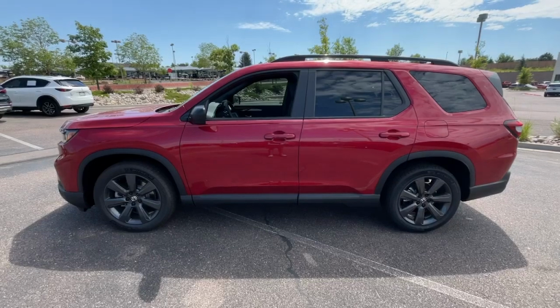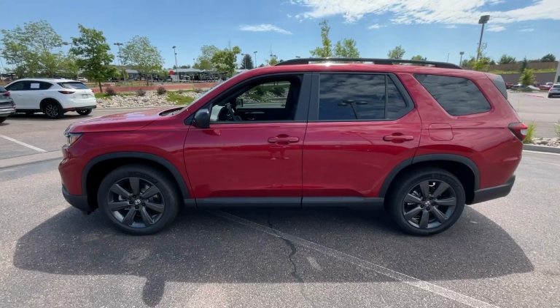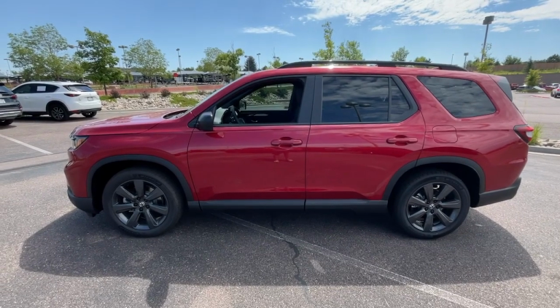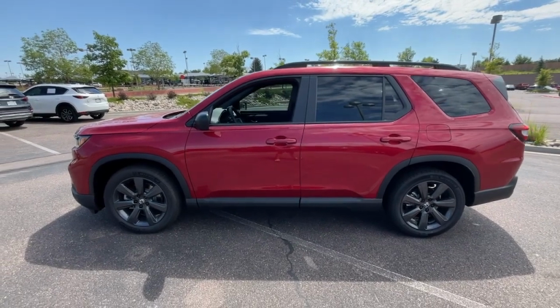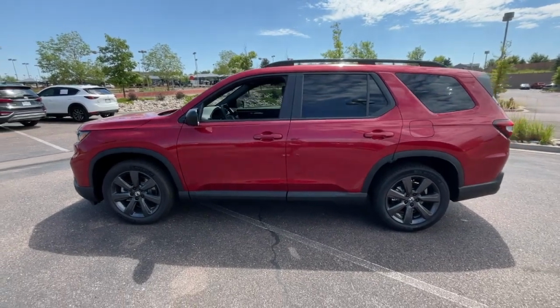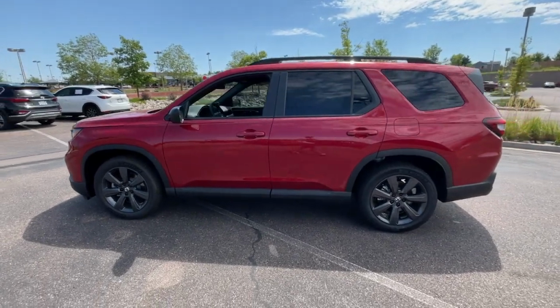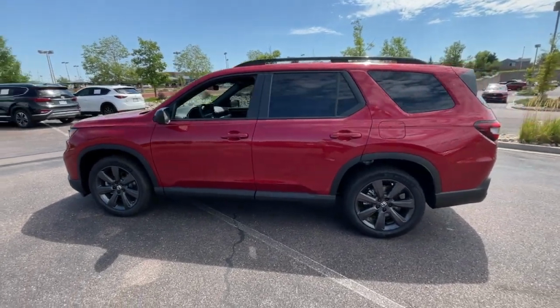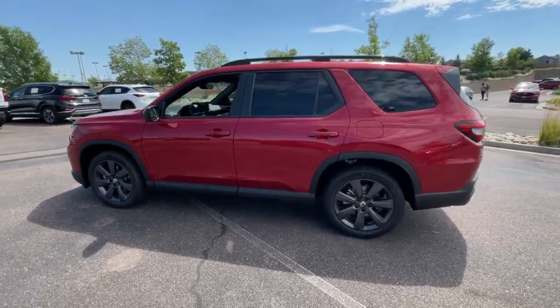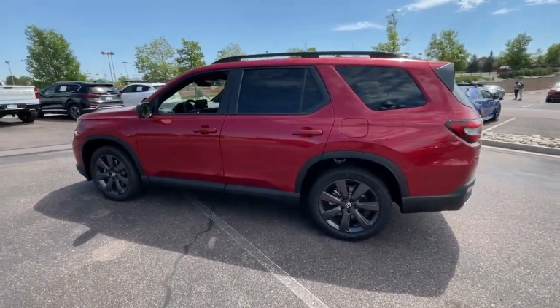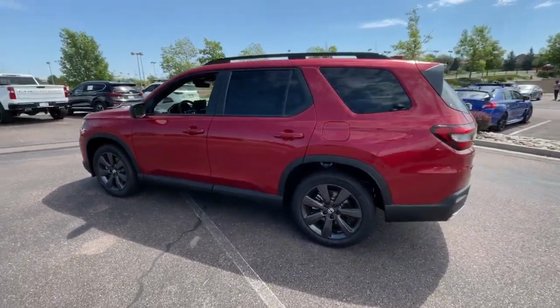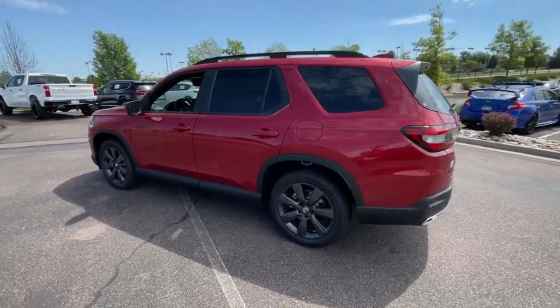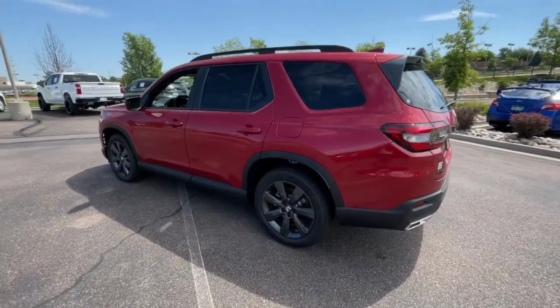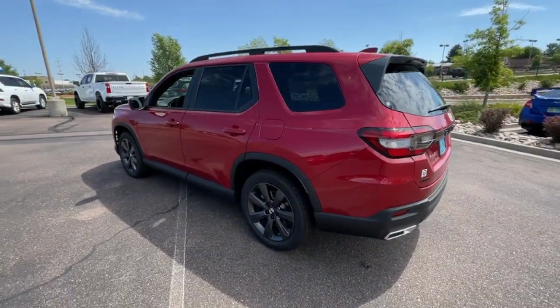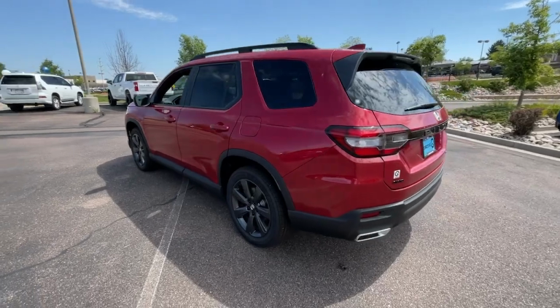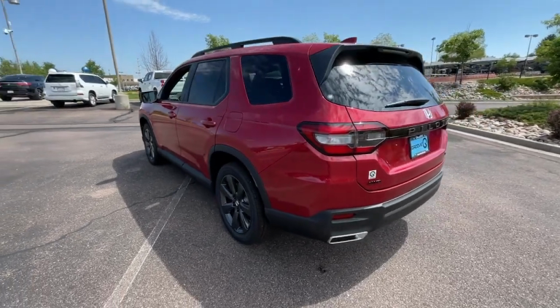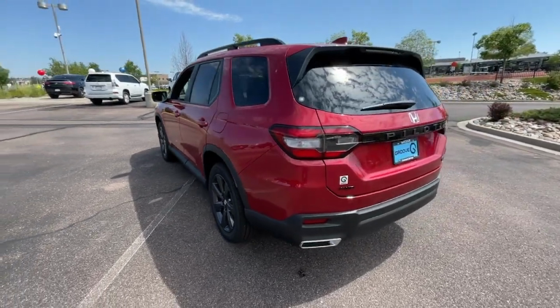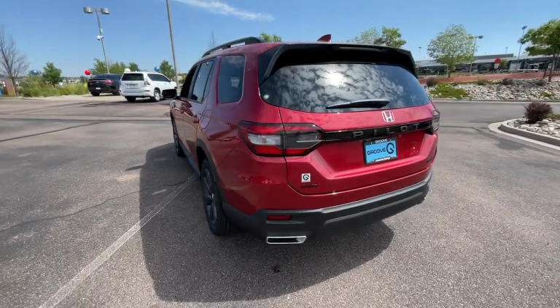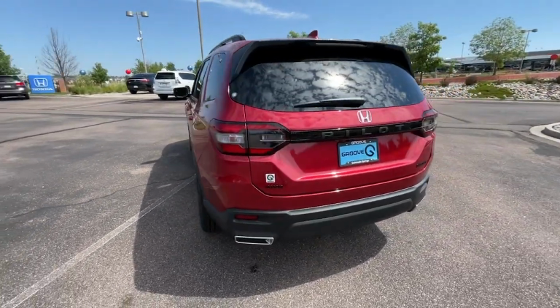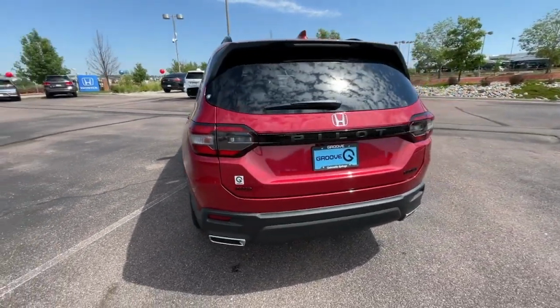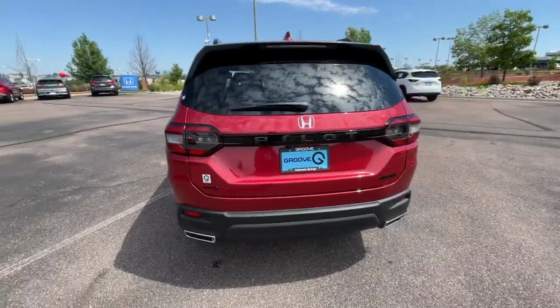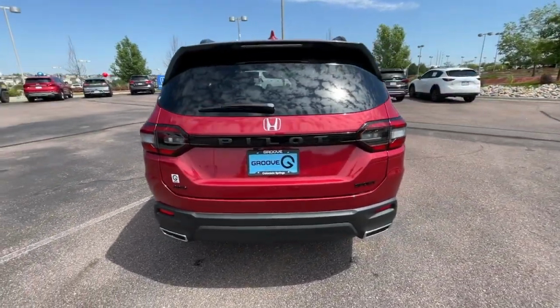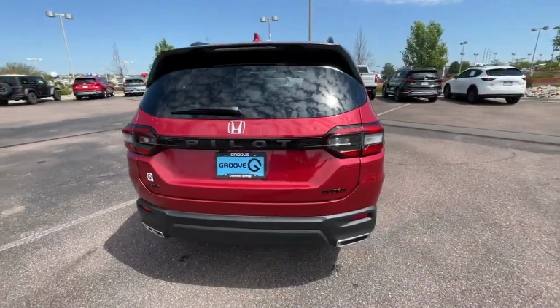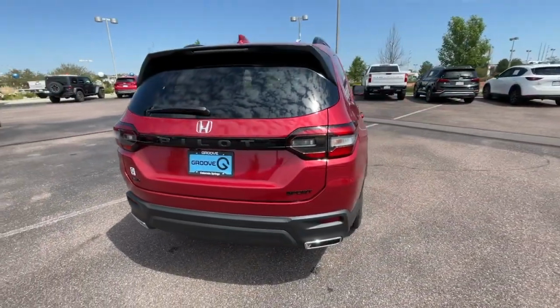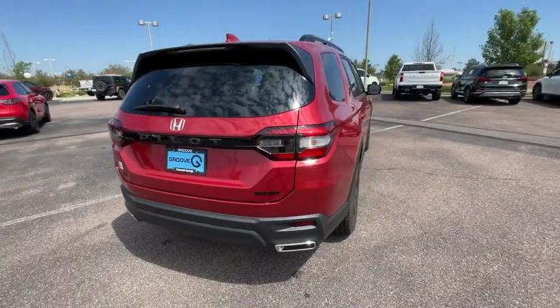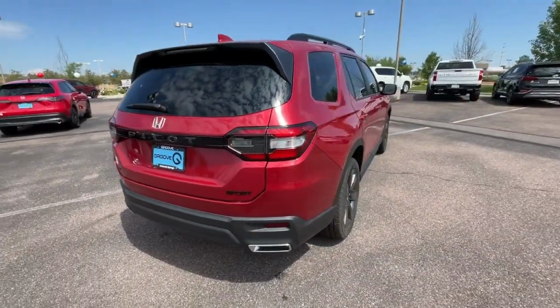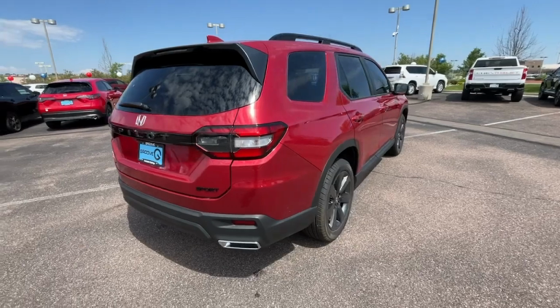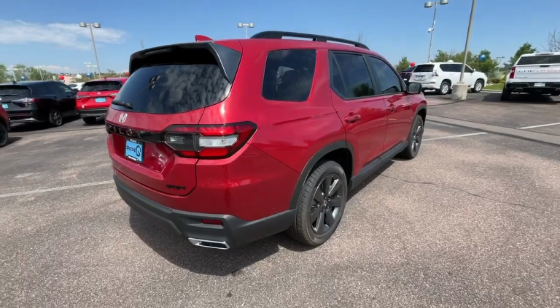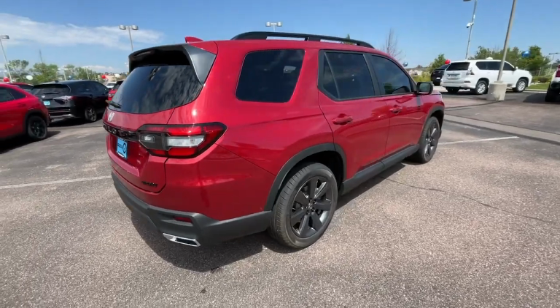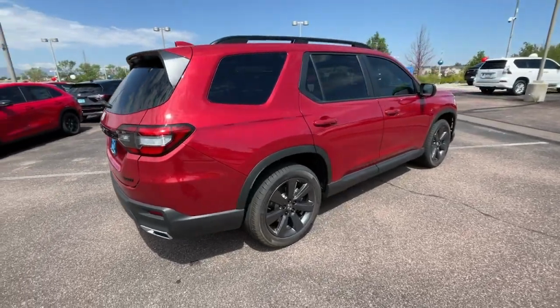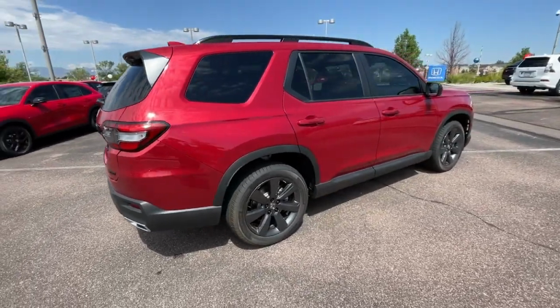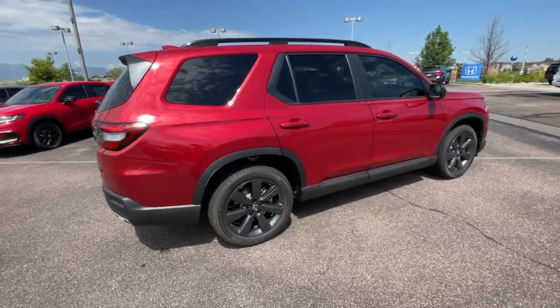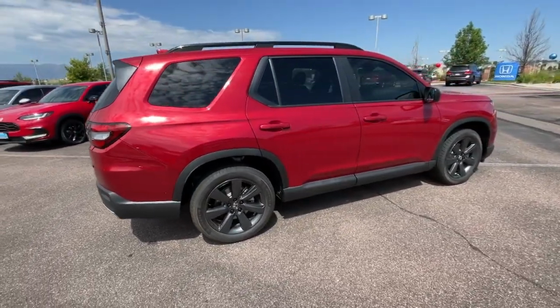You just found the 2023 Honda Pilot. Looking for a can-do family SUV? This stylish Pilot delivers a smooth, comfortable passenger experience with seating for up to eight.